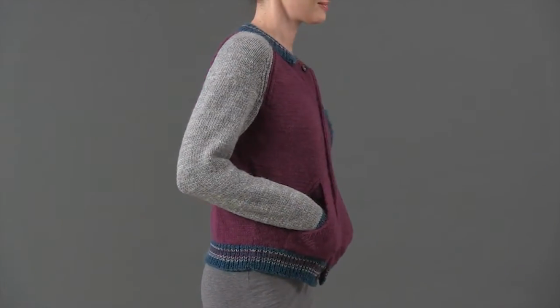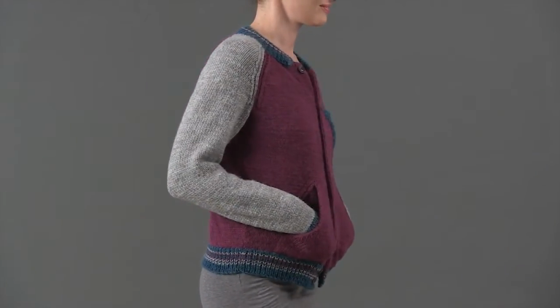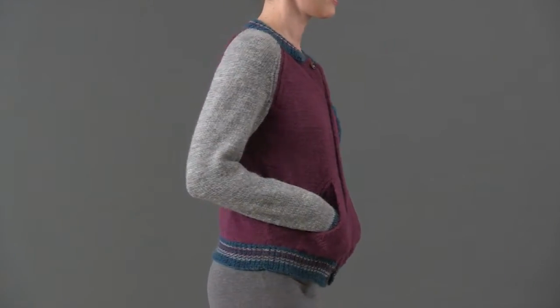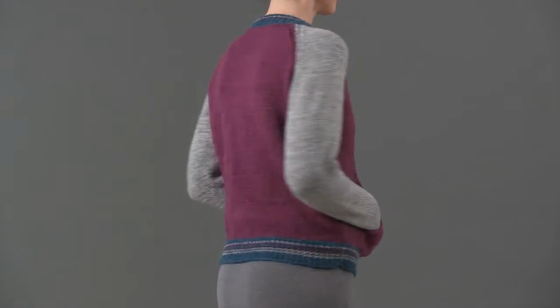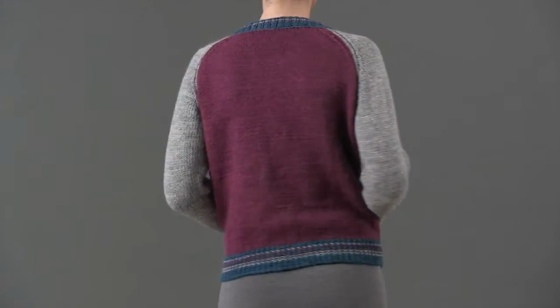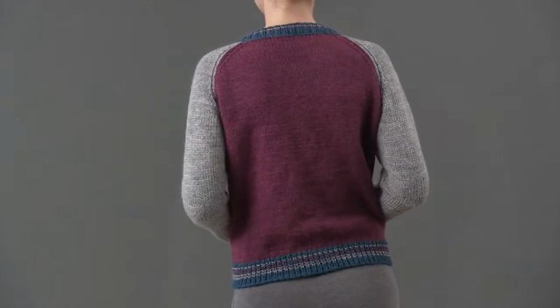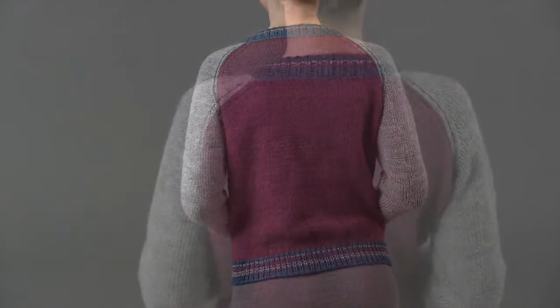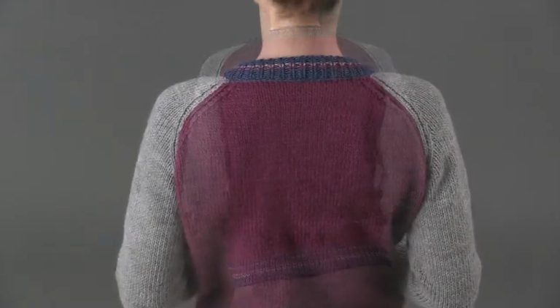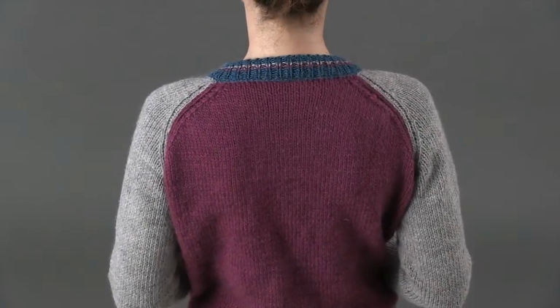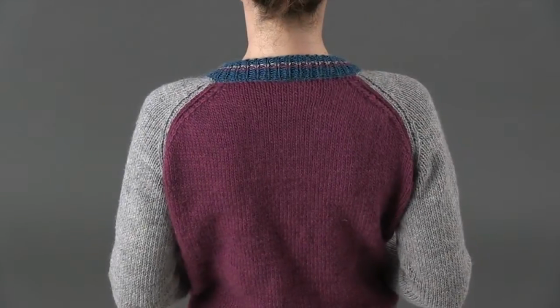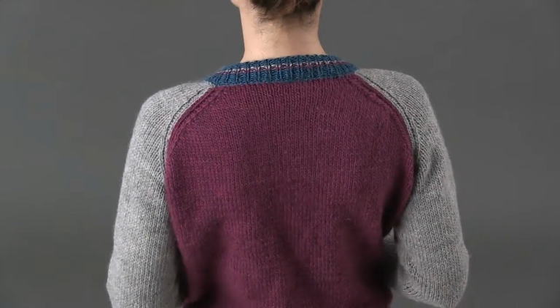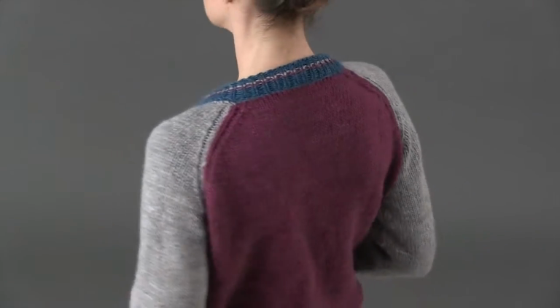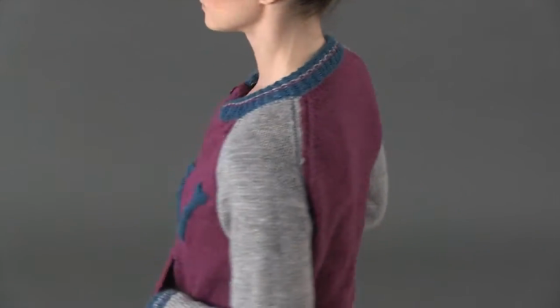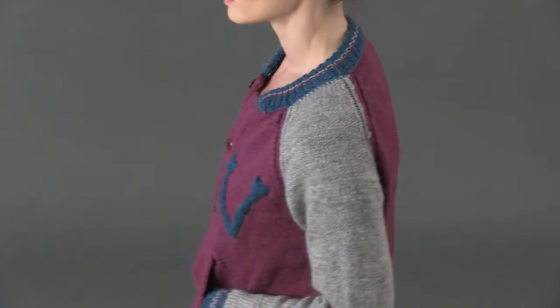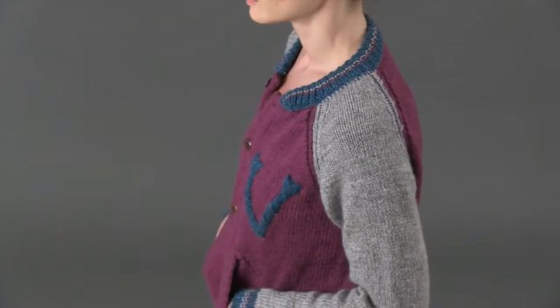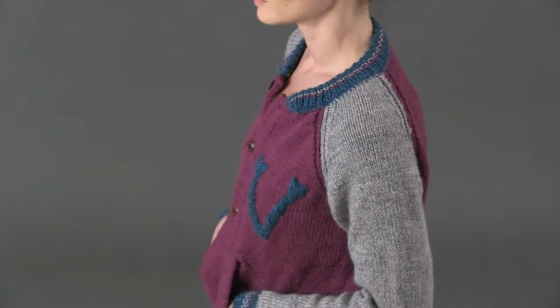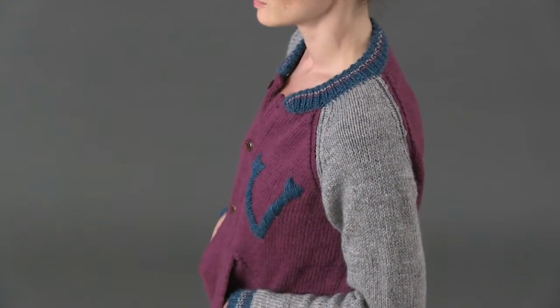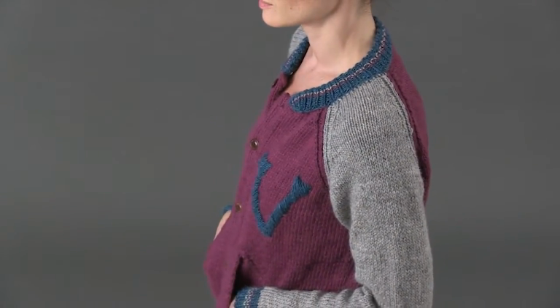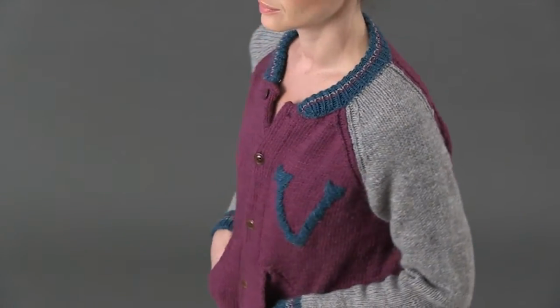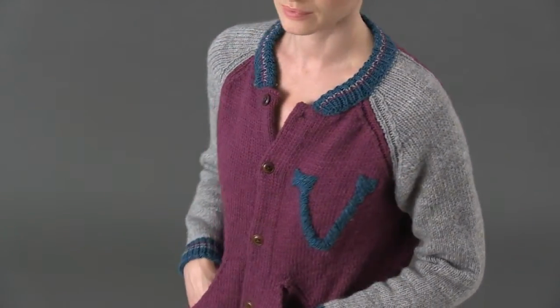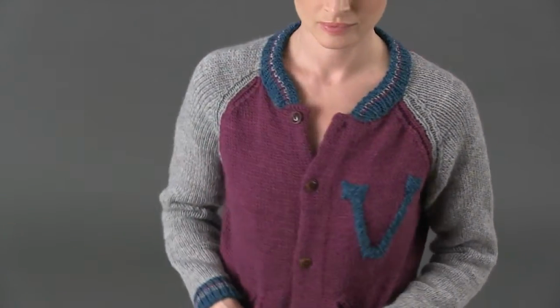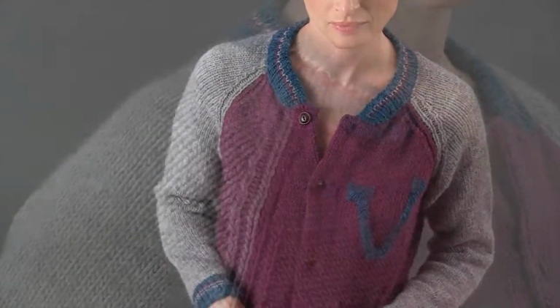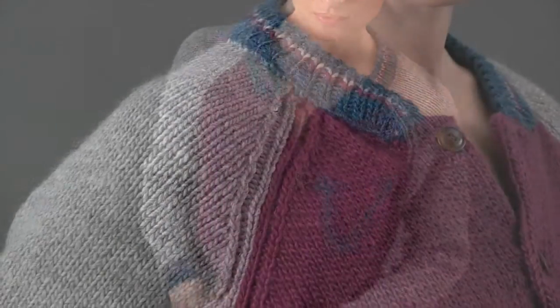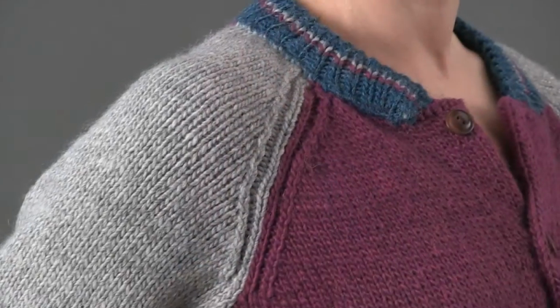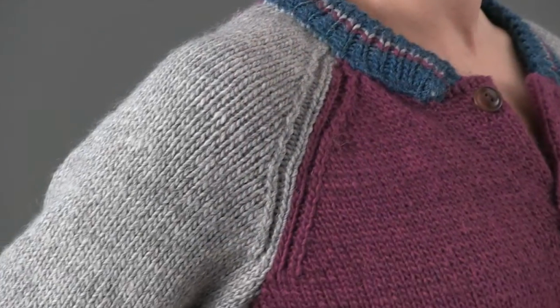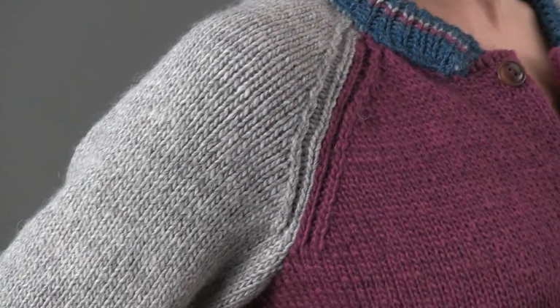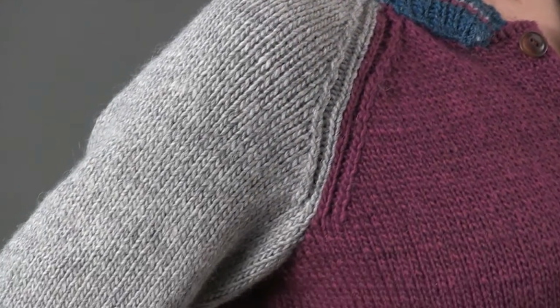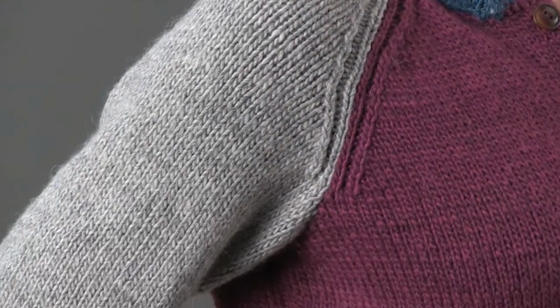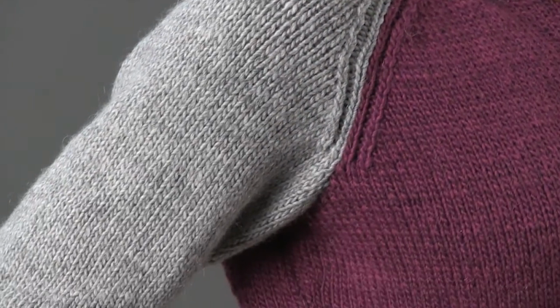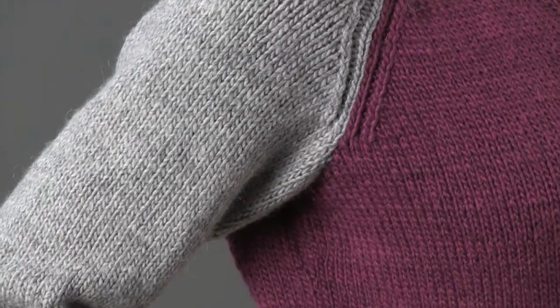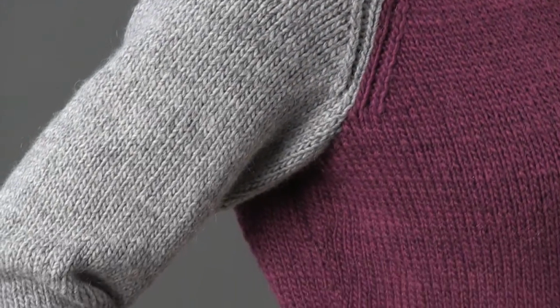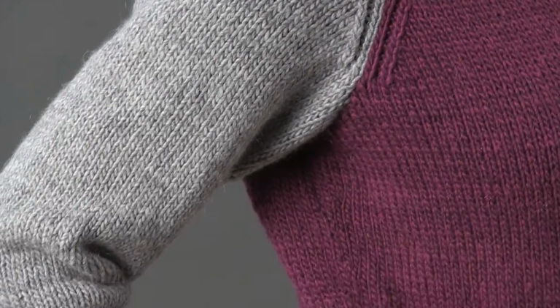Laruzukaita creates an iconic knitted varsity jacket. Worked from a border of striped ribbing, it is shaped with increases to the underarm for the bloused look of the traditional varsity jacket.